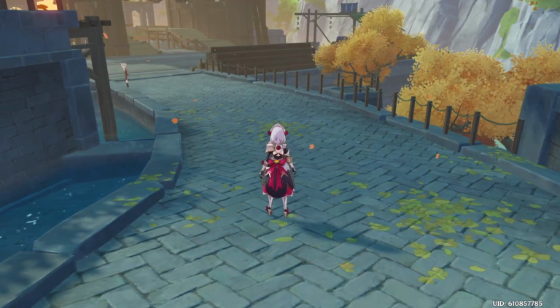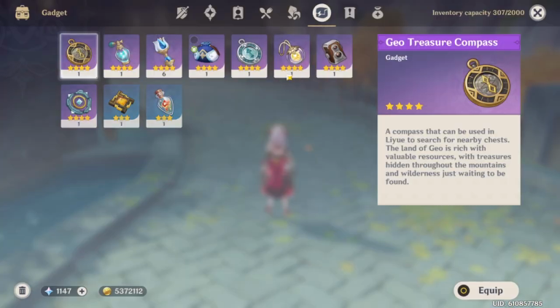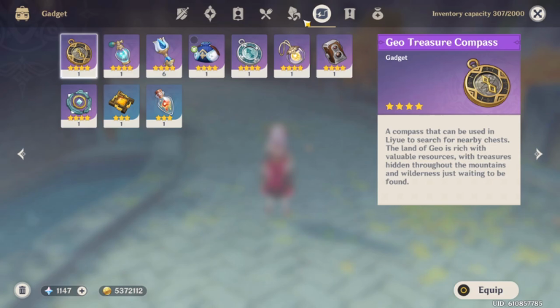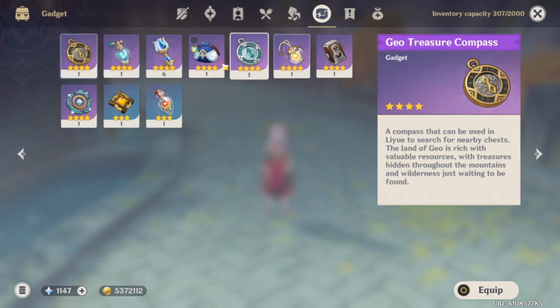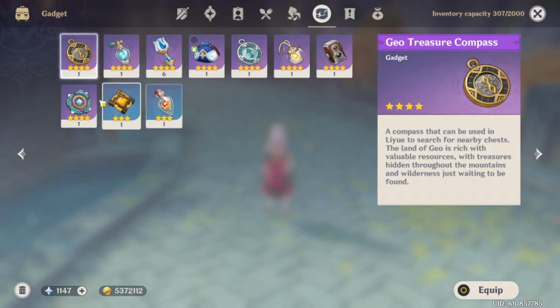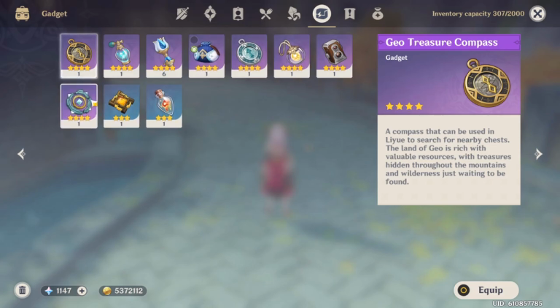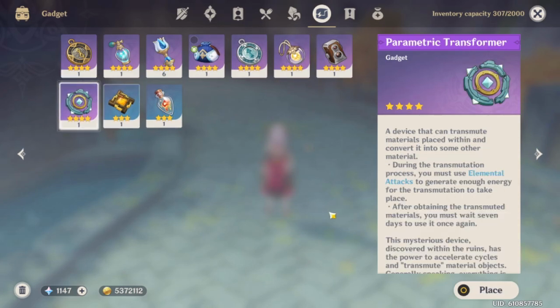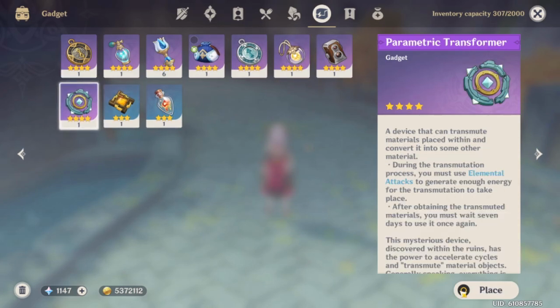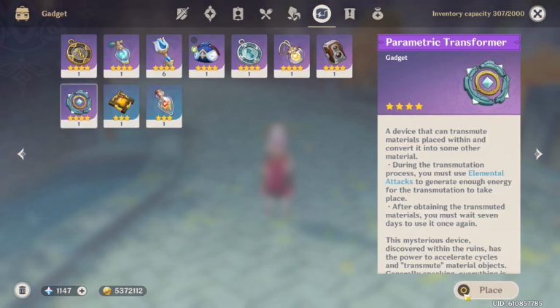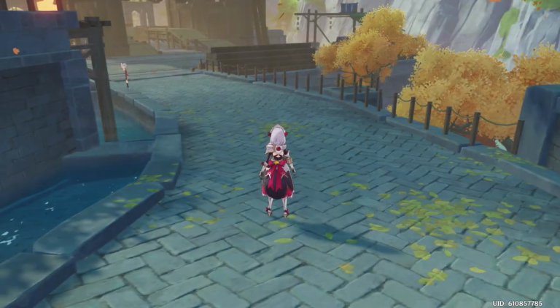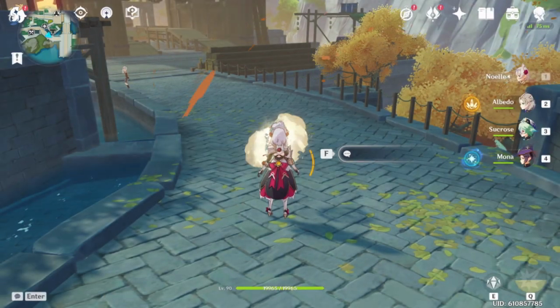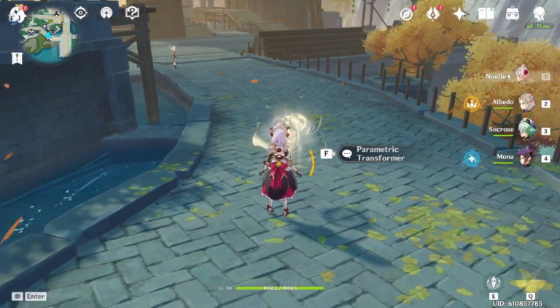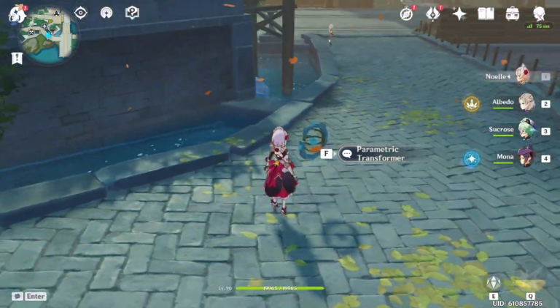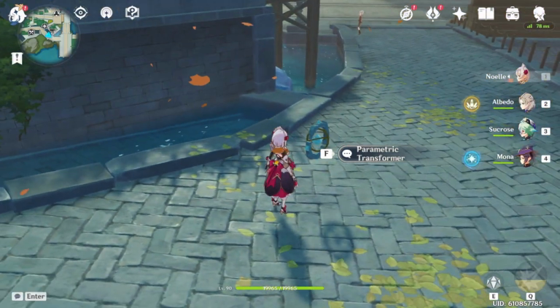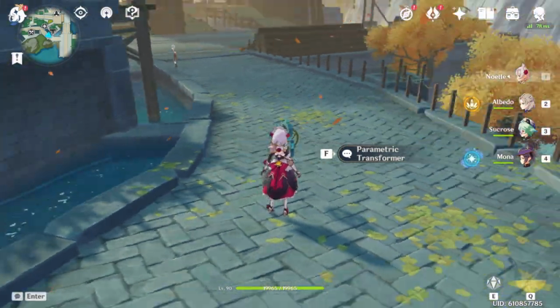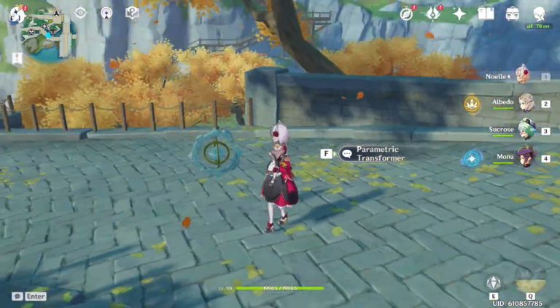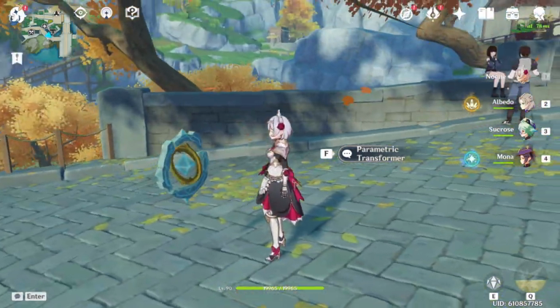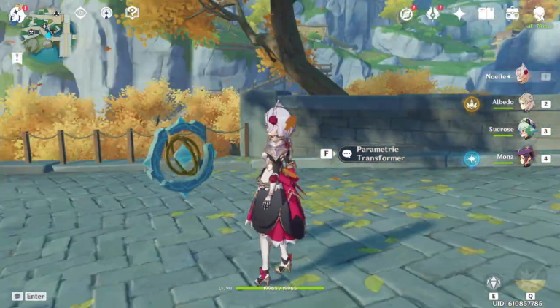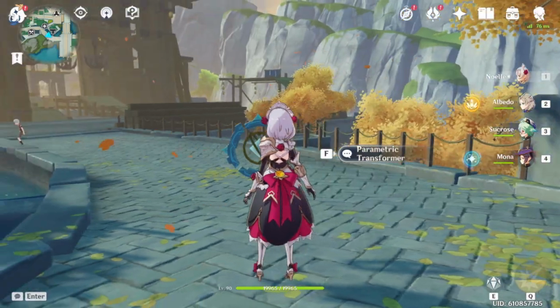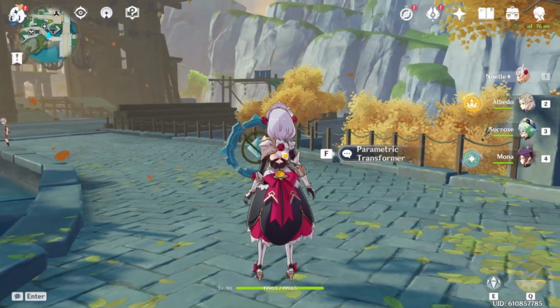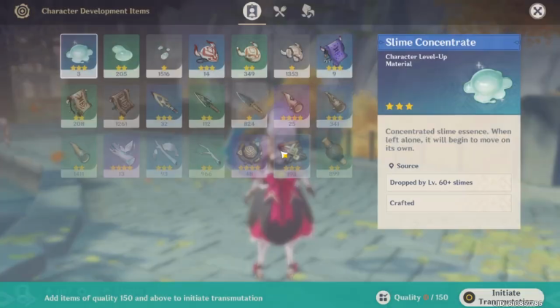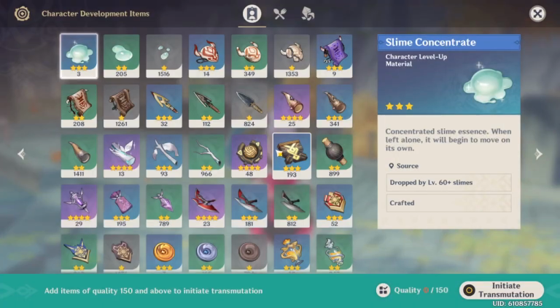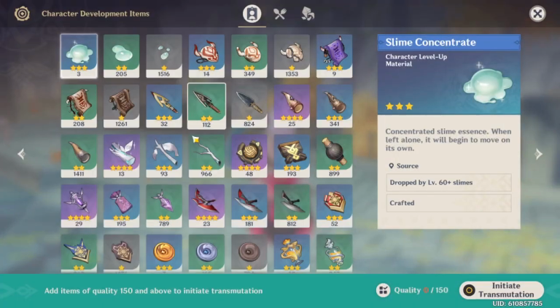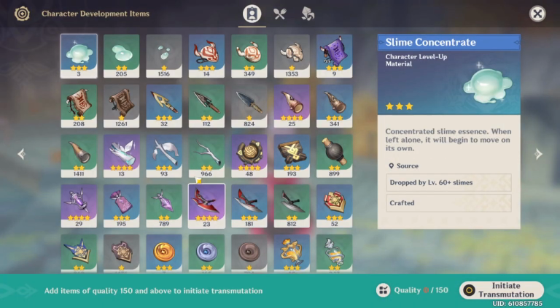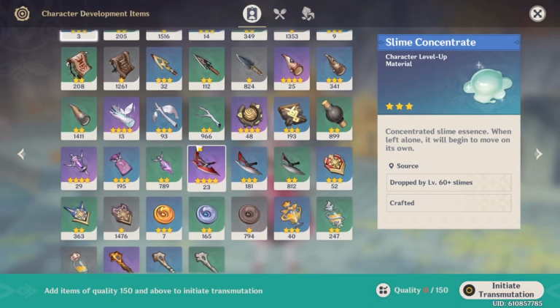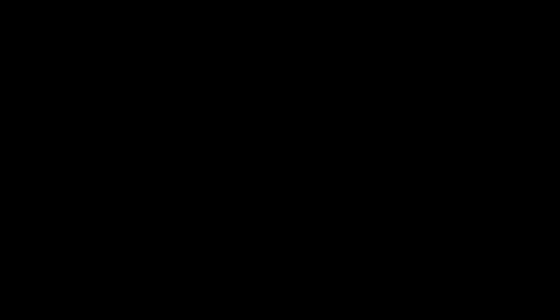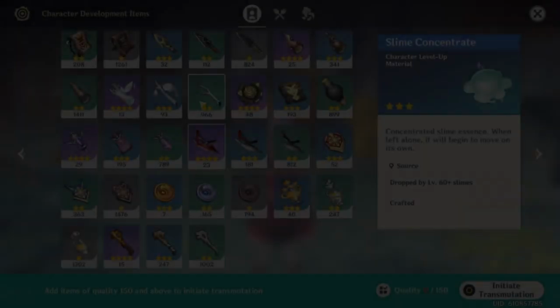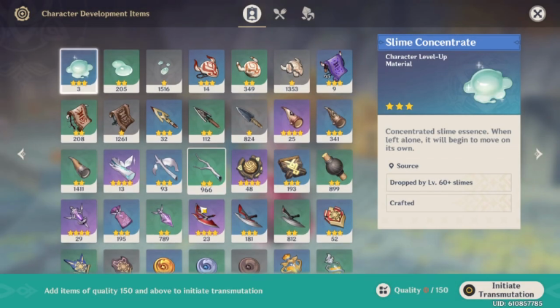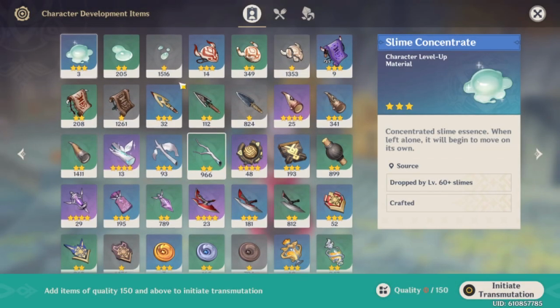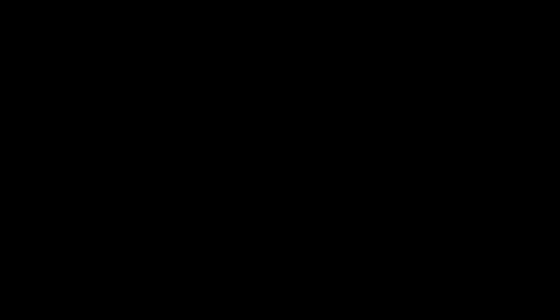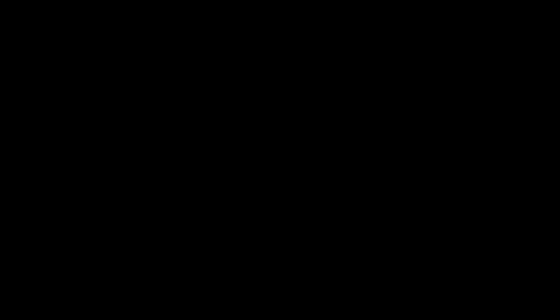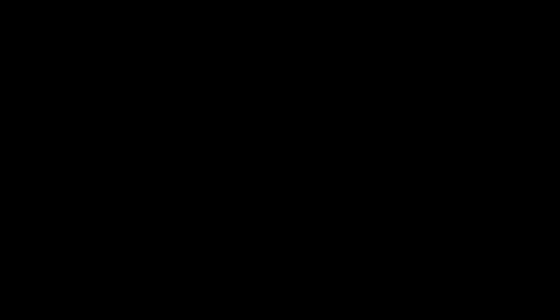All you have to do in order to use it is go to your inventory, go to the gadget tab, head to the Parametric Transformer and place it down. Then you can open up the inventory for the Parametric Transformer.